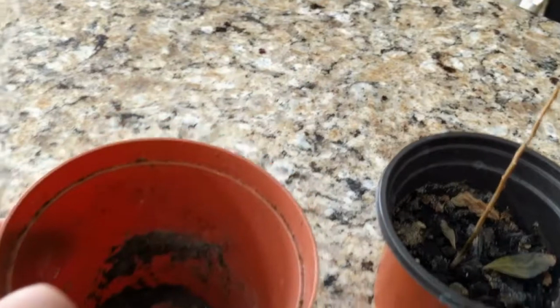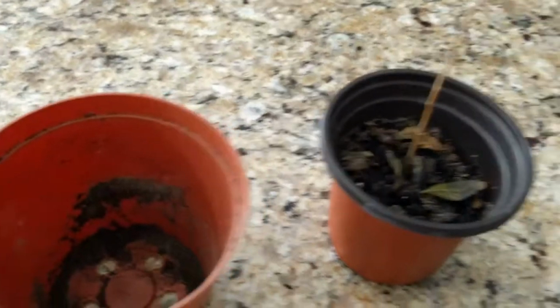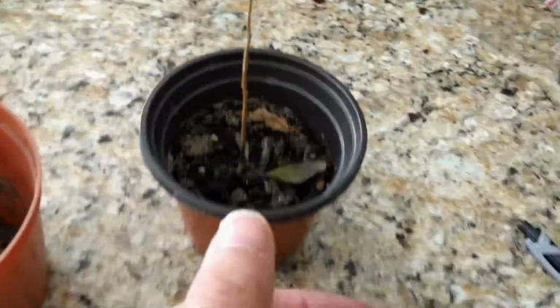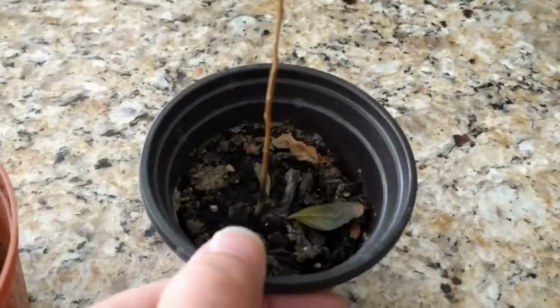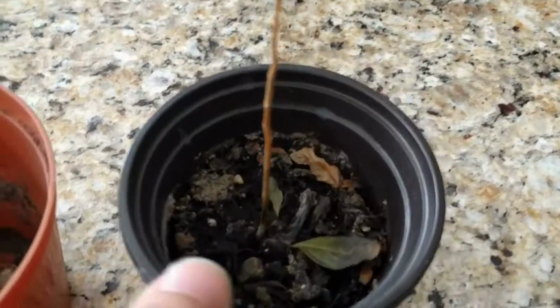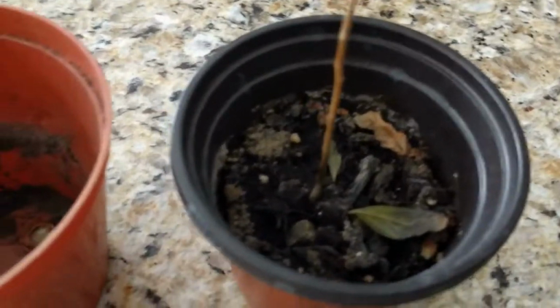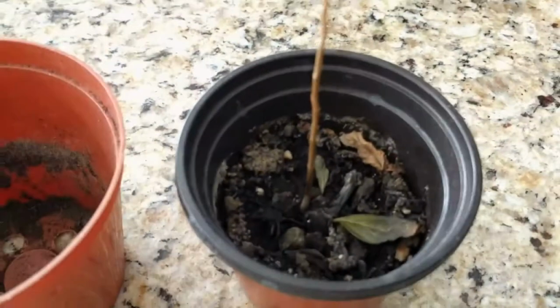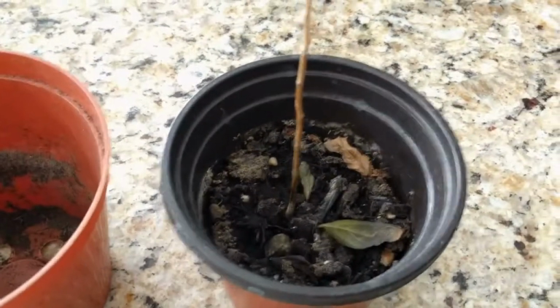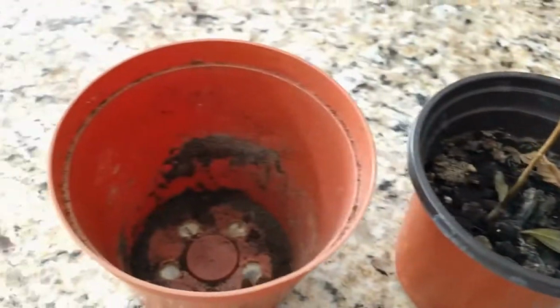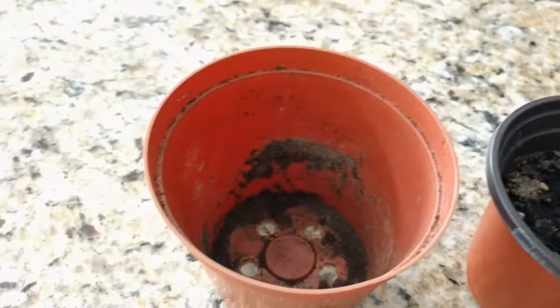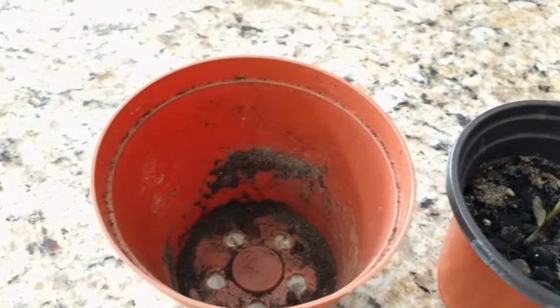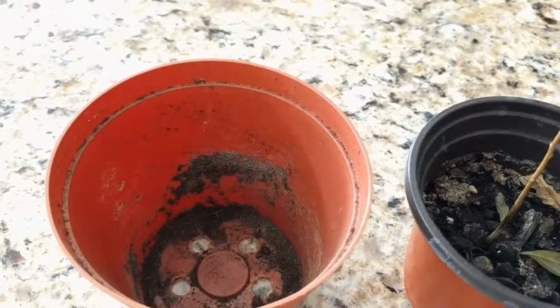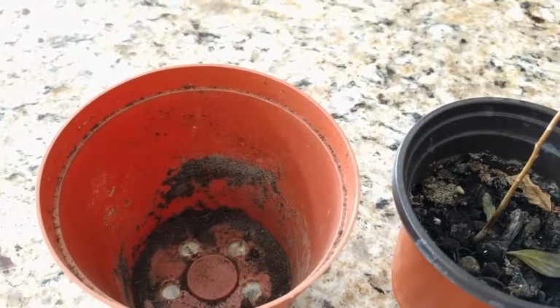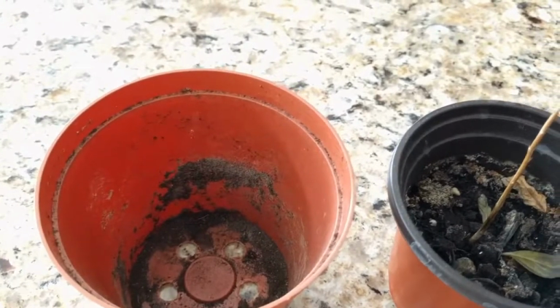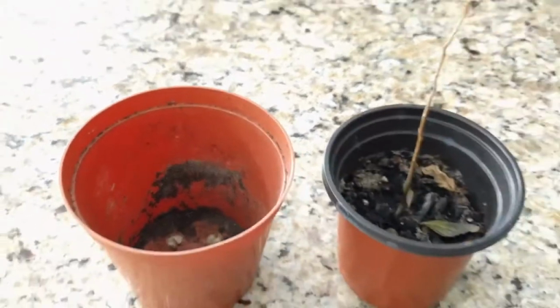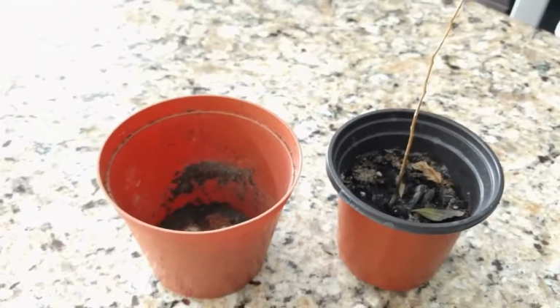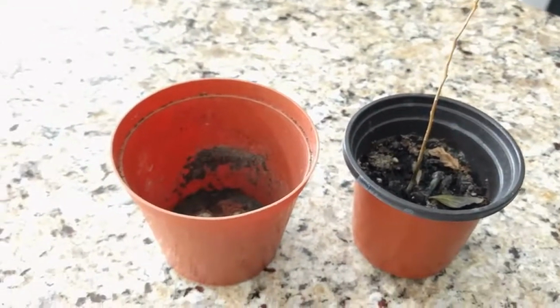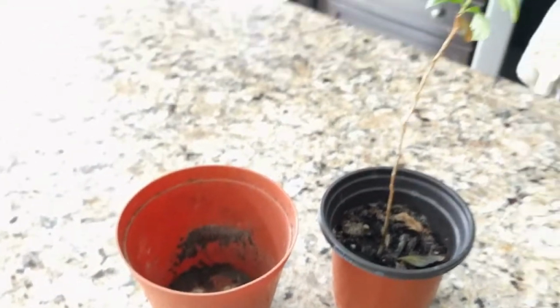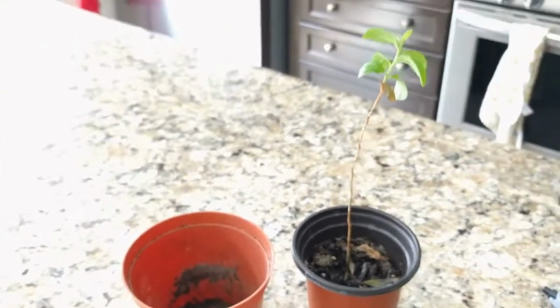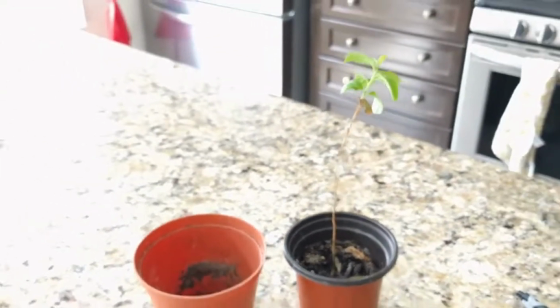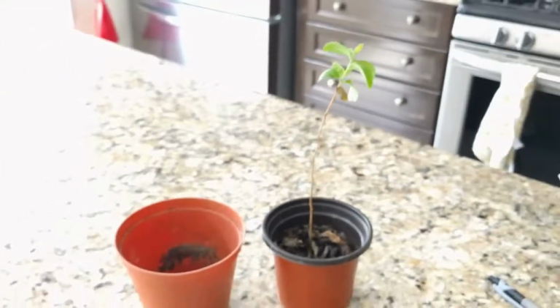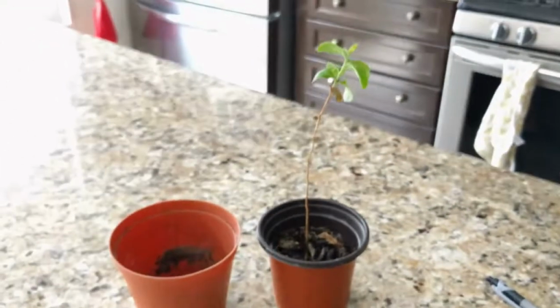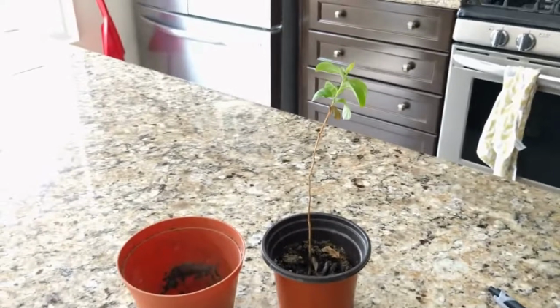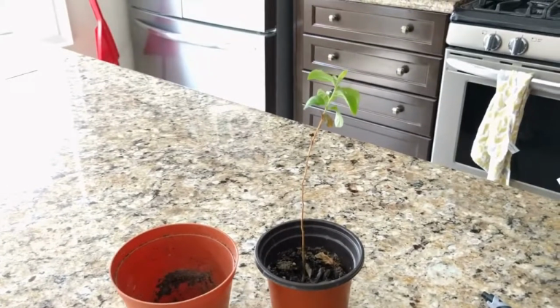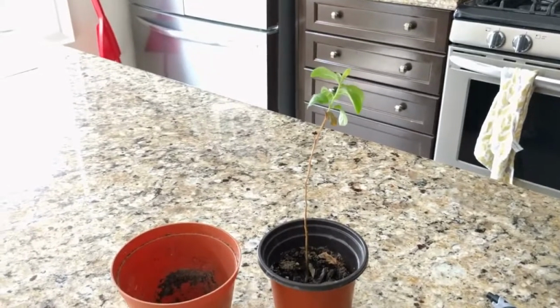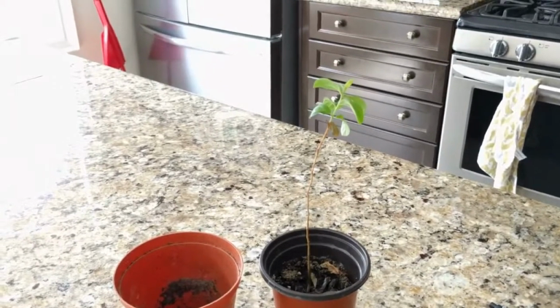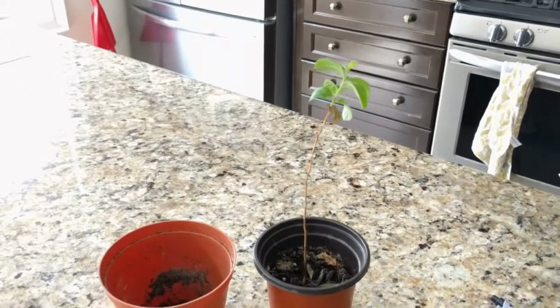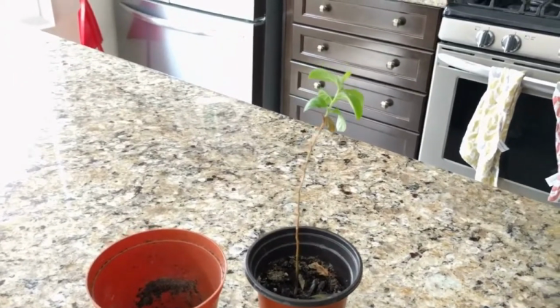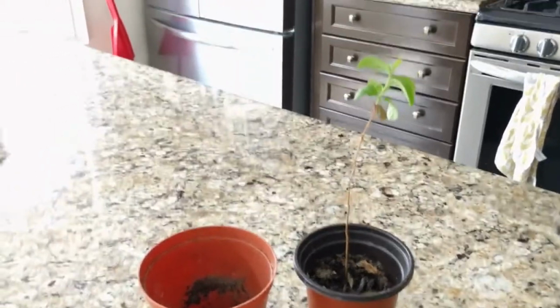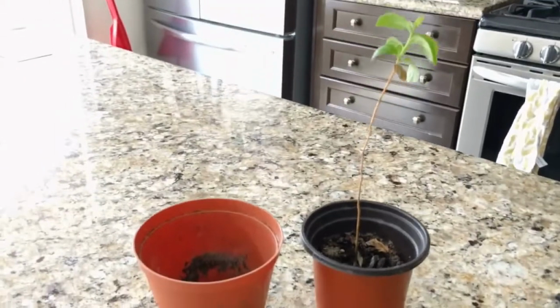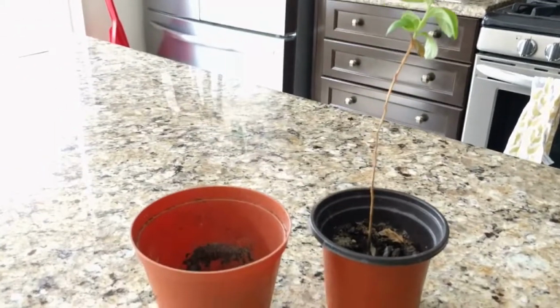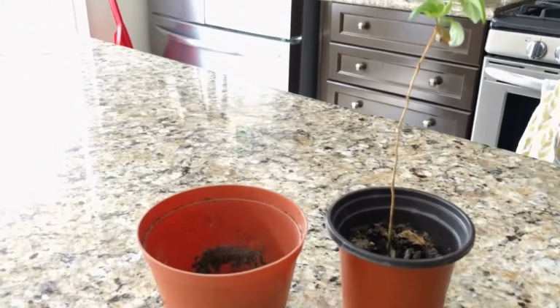It doesn't look like it's much, but due to the amount of soil that I had in here, it looks like it's going to be about twice as large of a pot, and see if it does any better. I did have some new growth, so let's see if we can continue that.